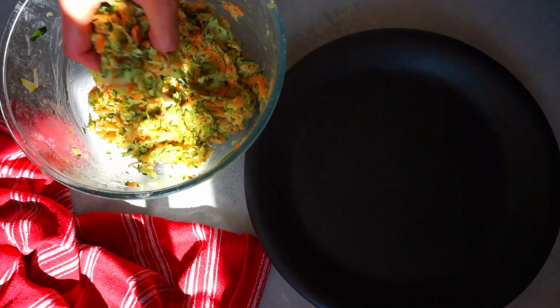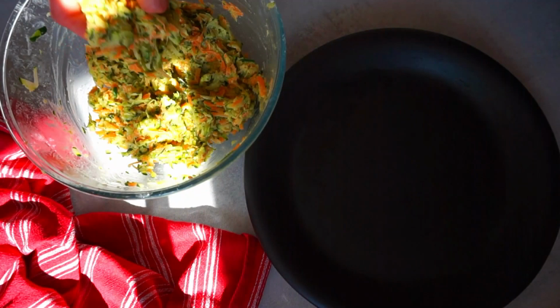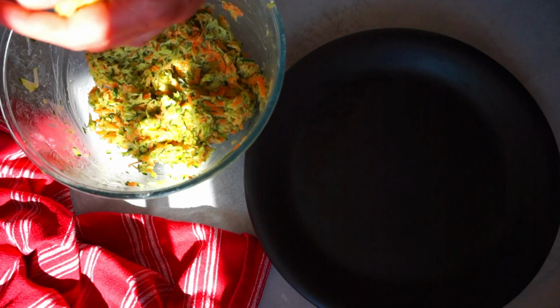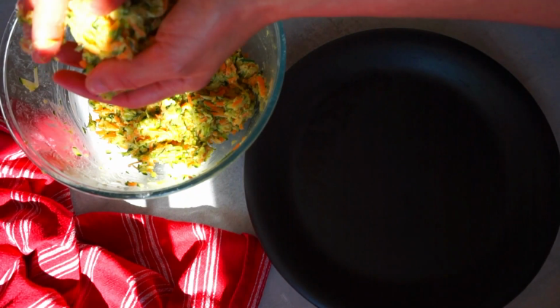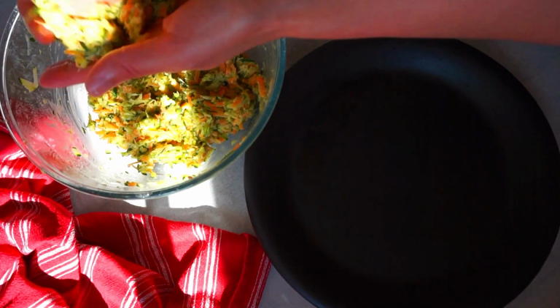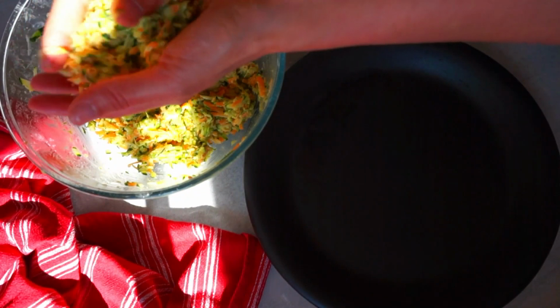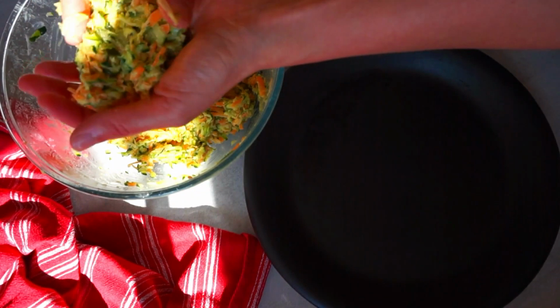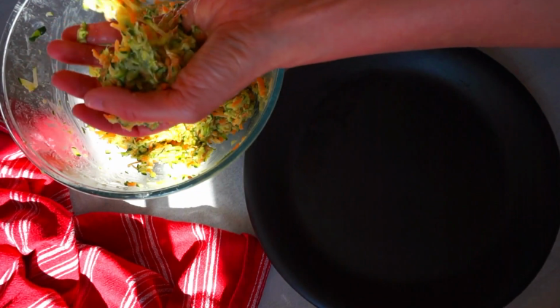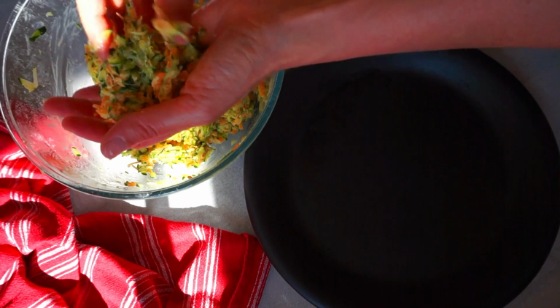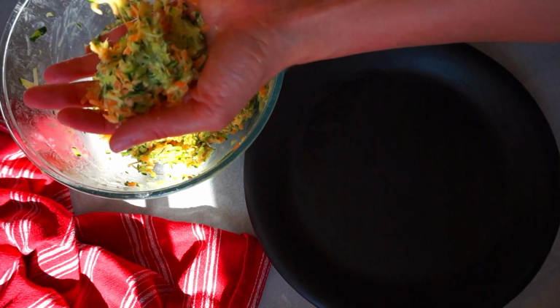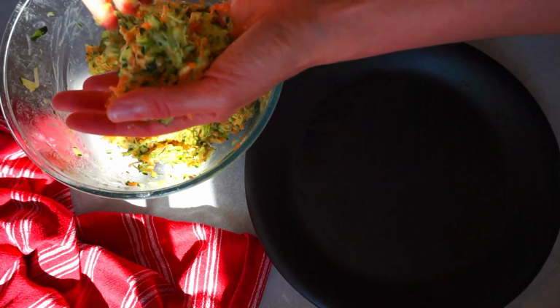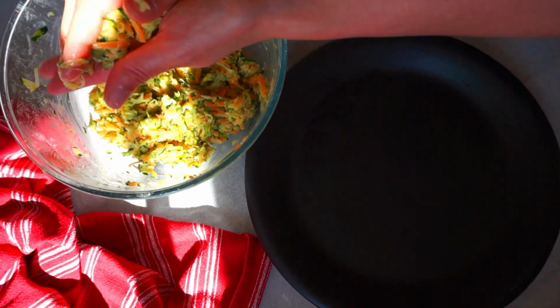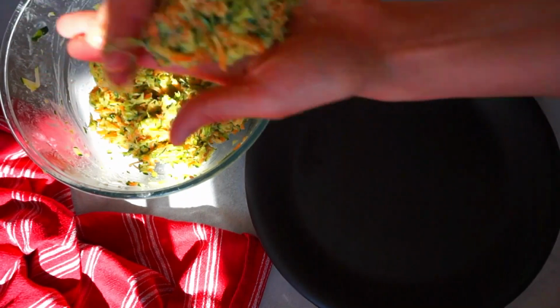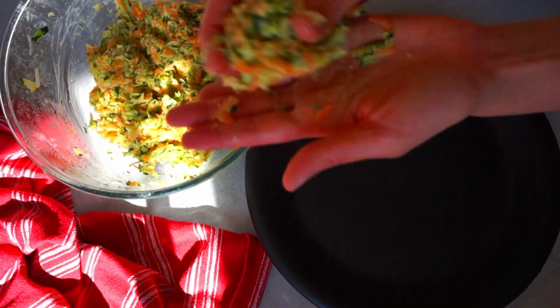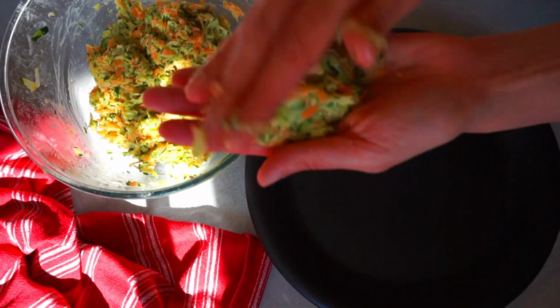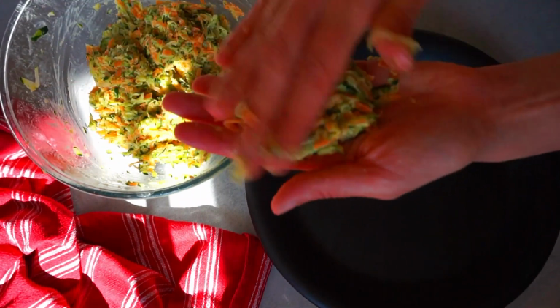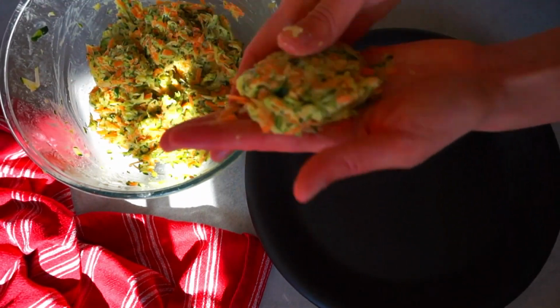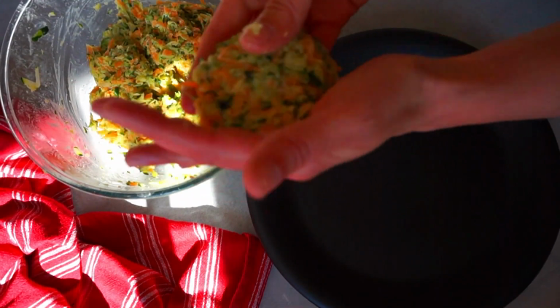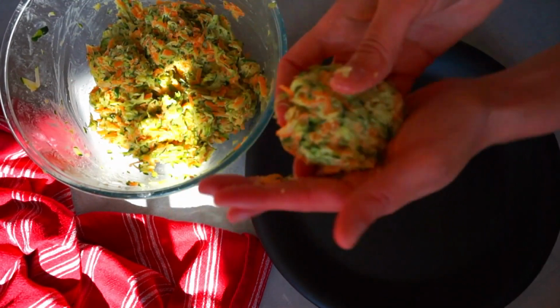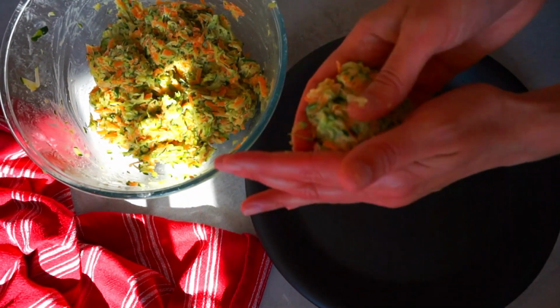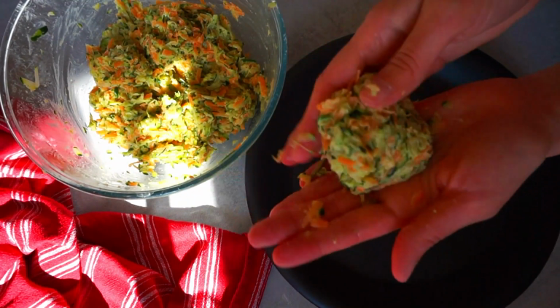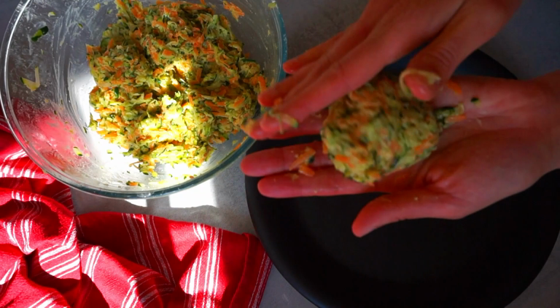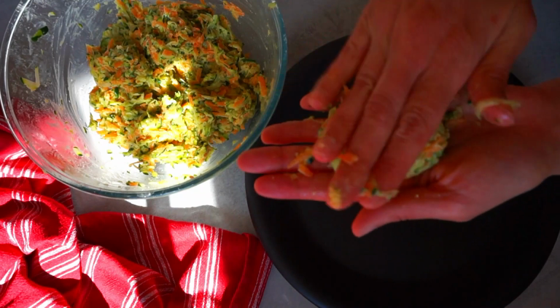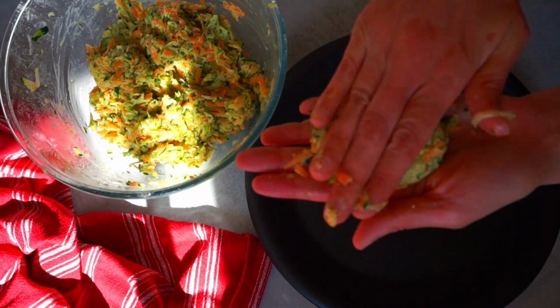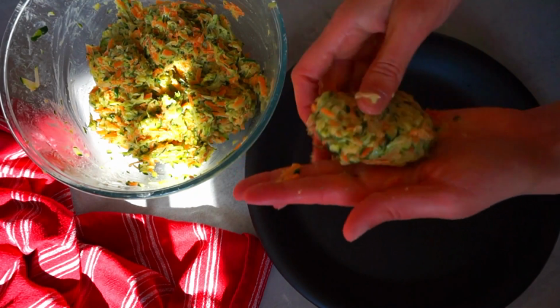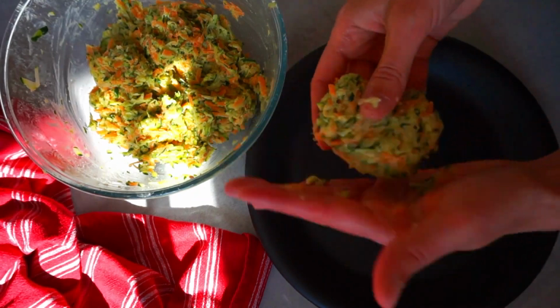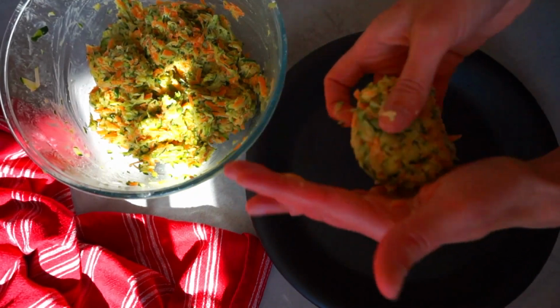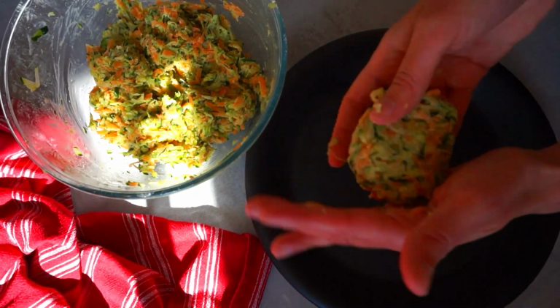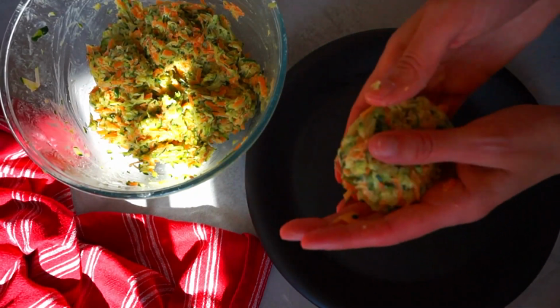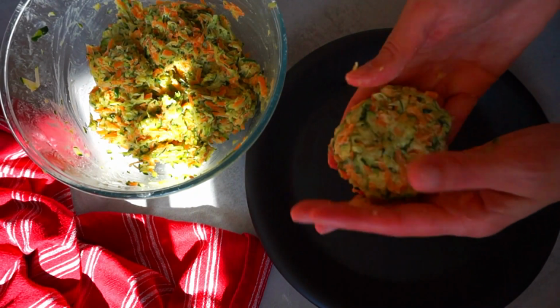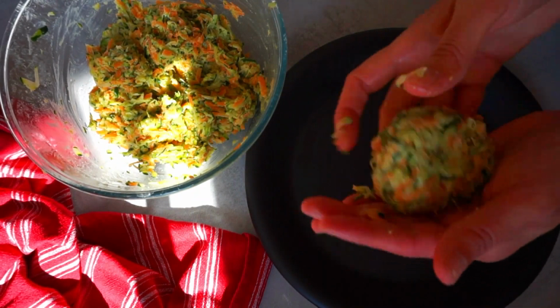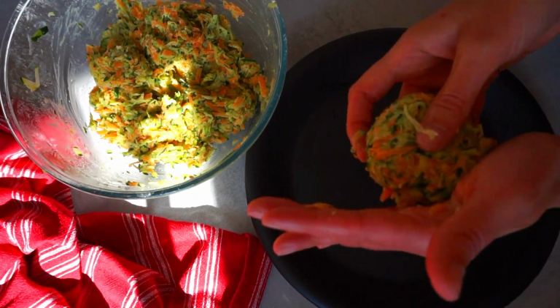Now it's time to give shape to our patties. If you prefer, you can make them a bit bigger and you'll have burgers instead of patties. If you notice that the mixture doesn't stay together, add more chickpea flour.